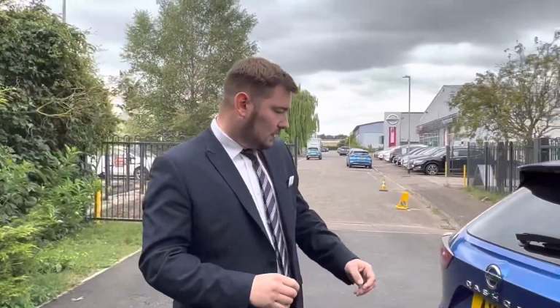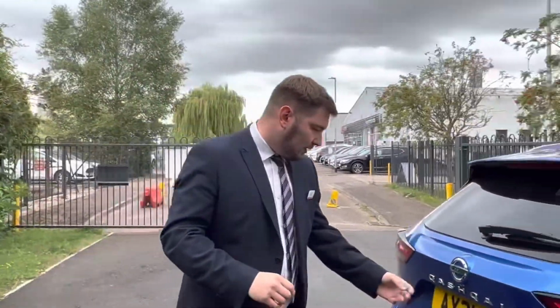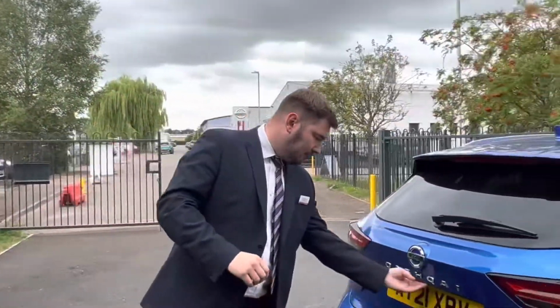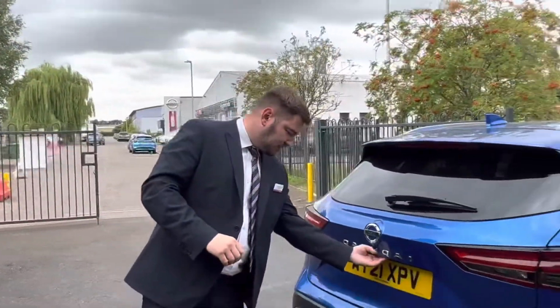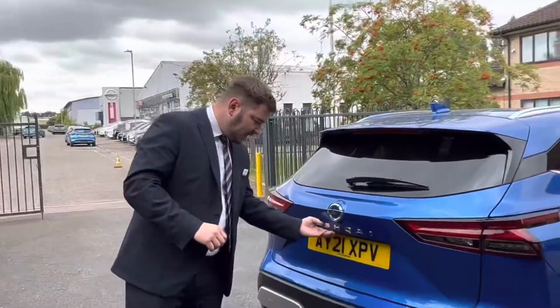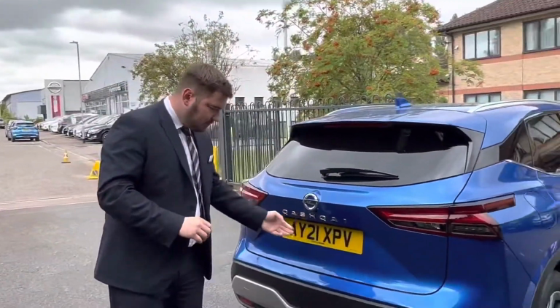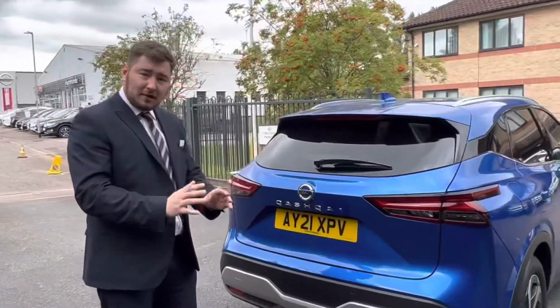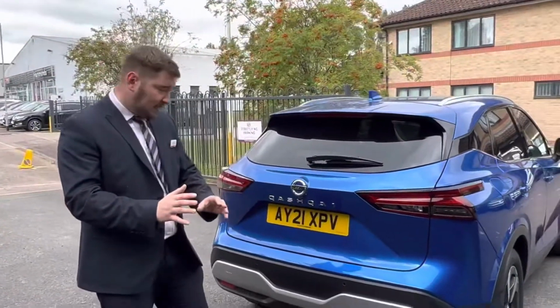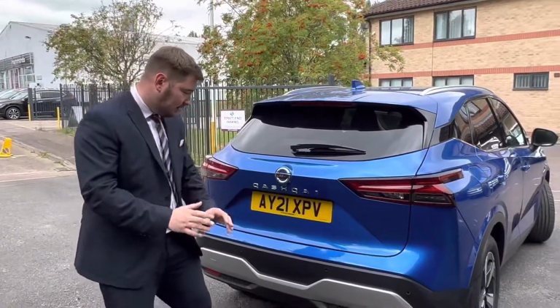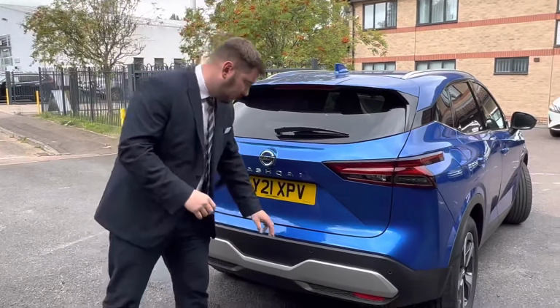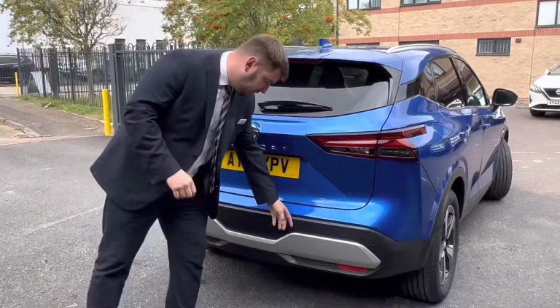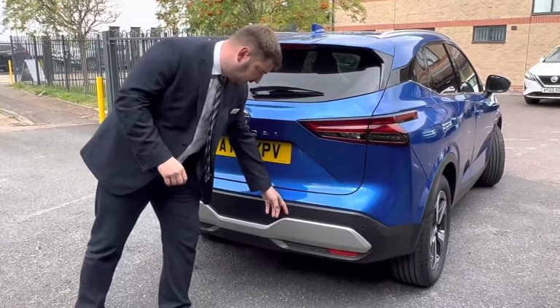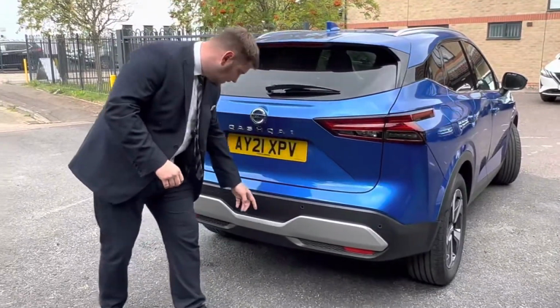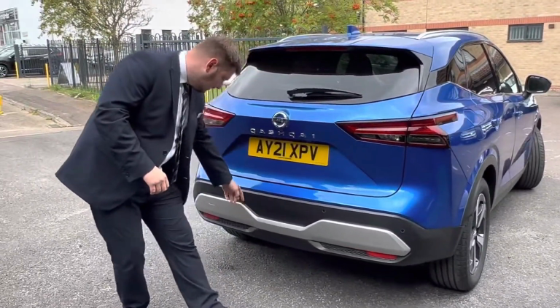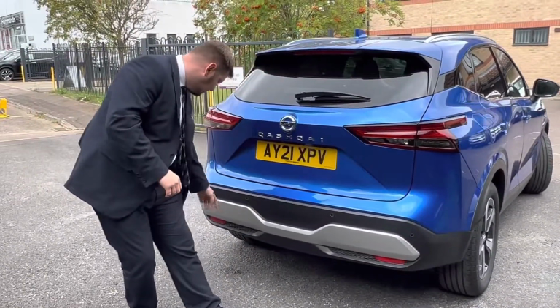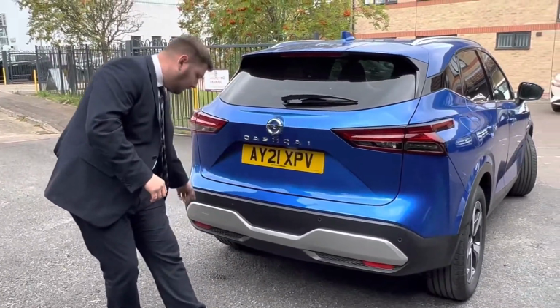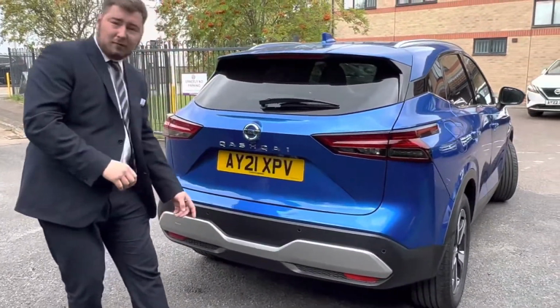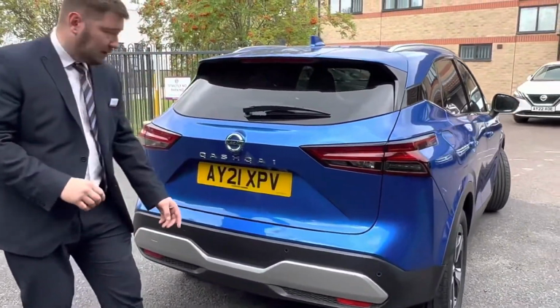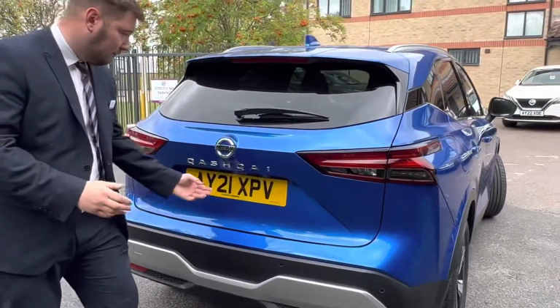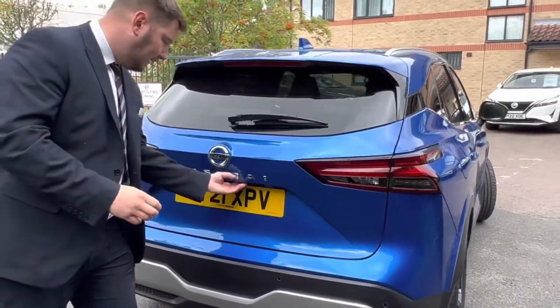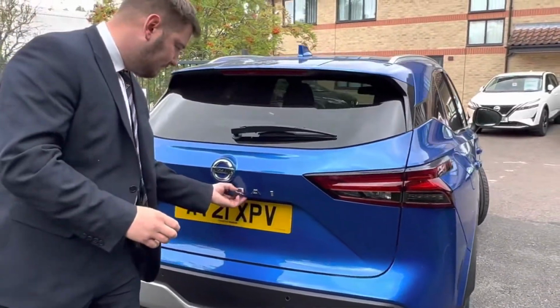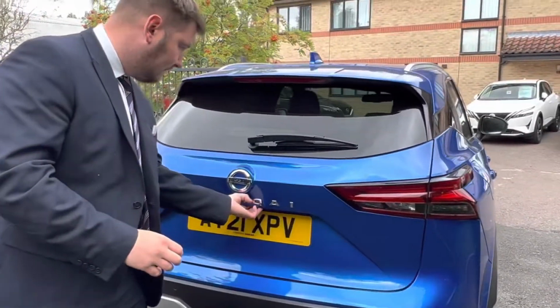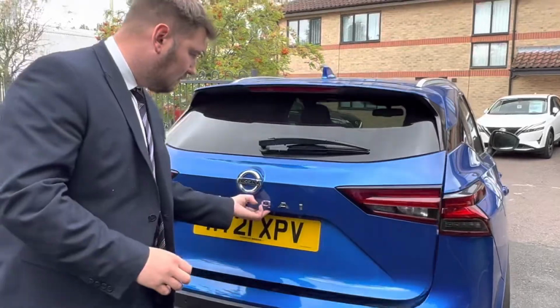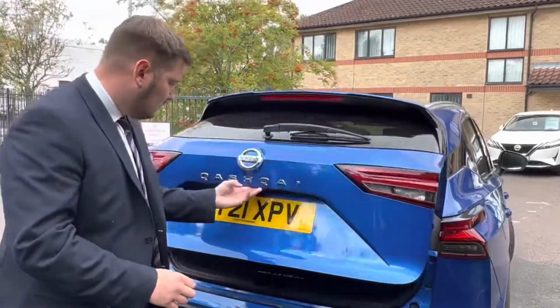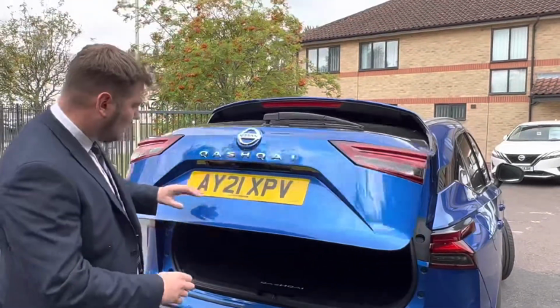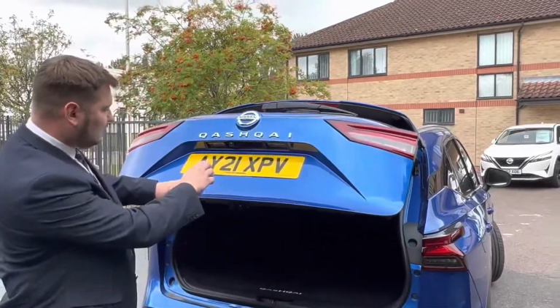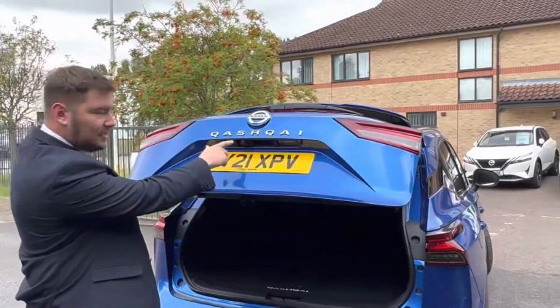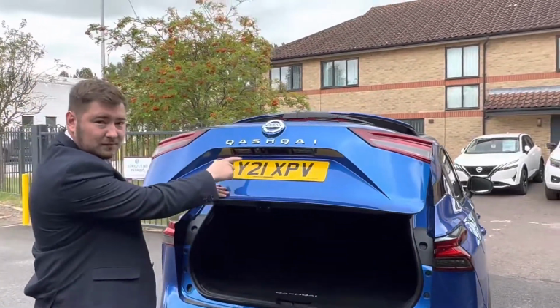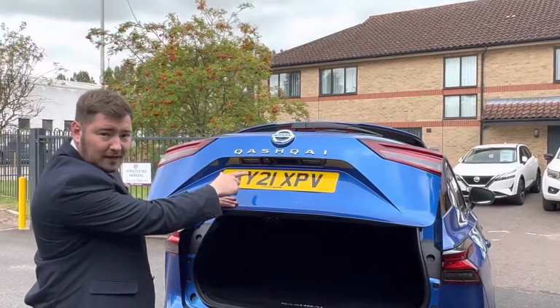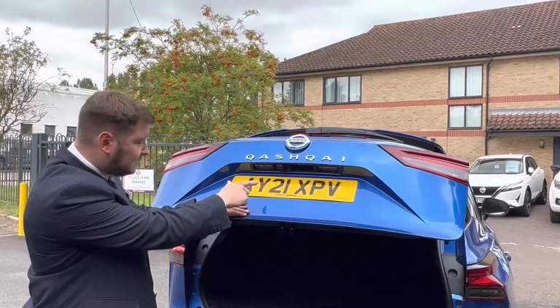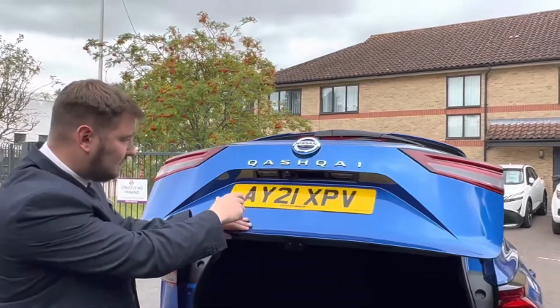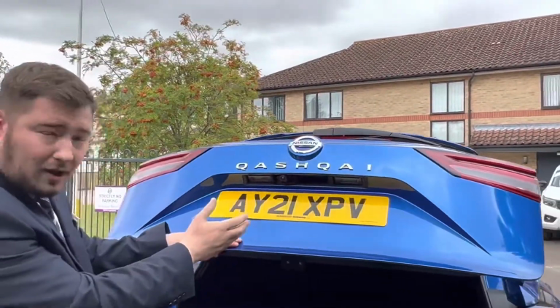The rear camera is just under here, but before we get to that, I'll show you the rear parking sensors. As you can see, you've got four of them on the front and four on the back. And just here is where the rear camera sits, very quietly.